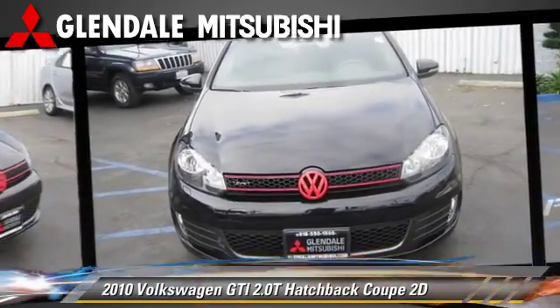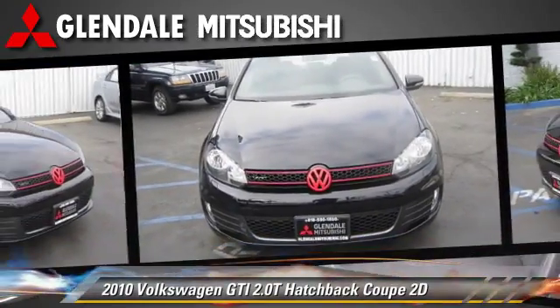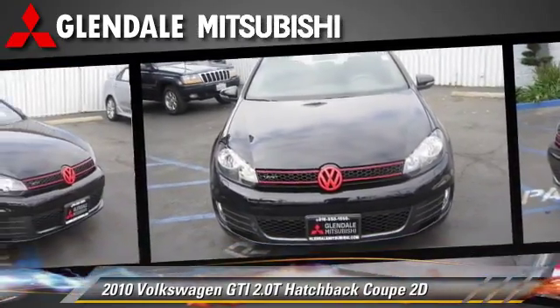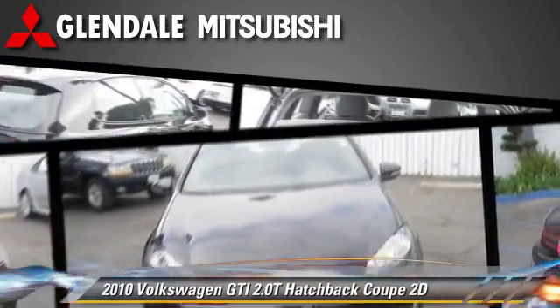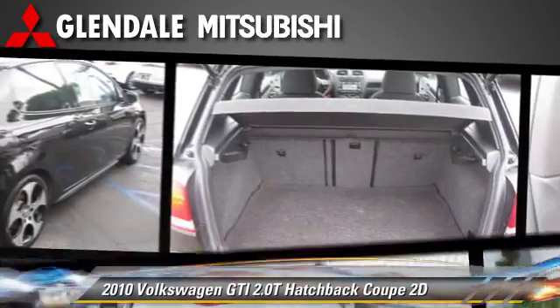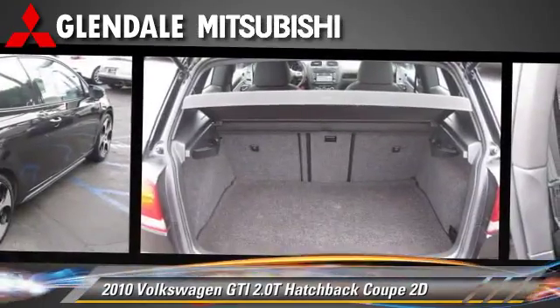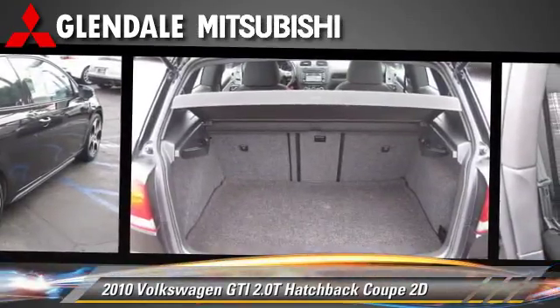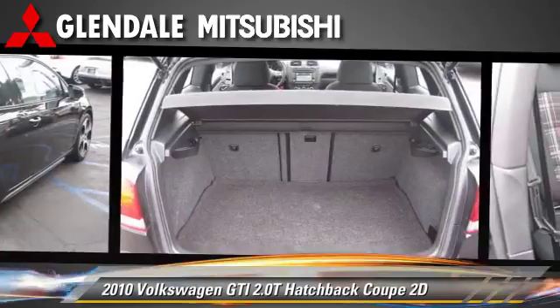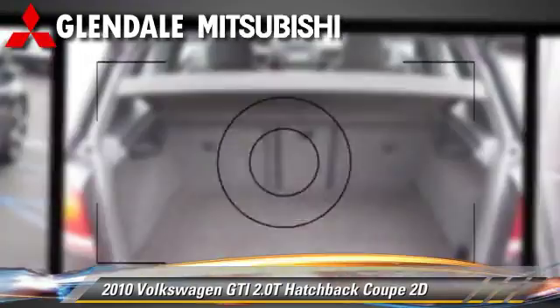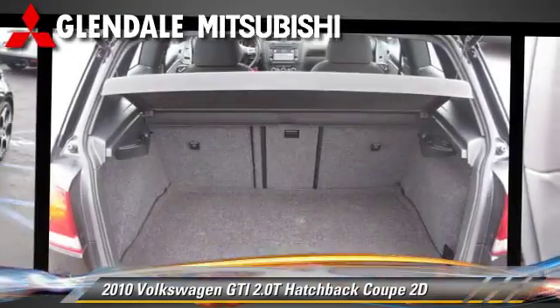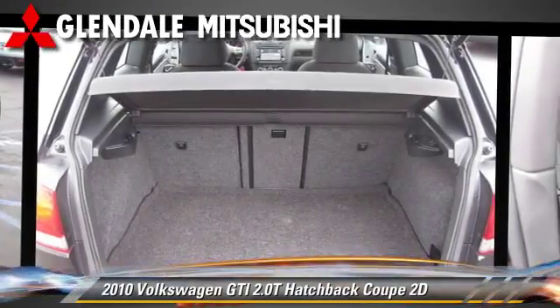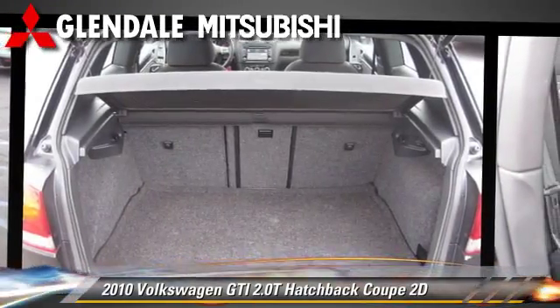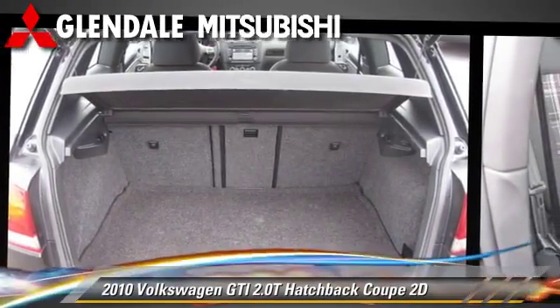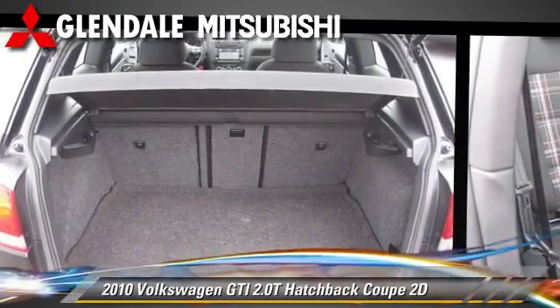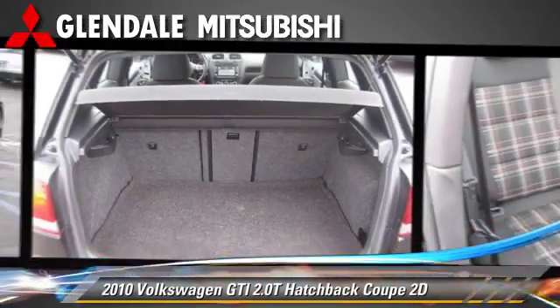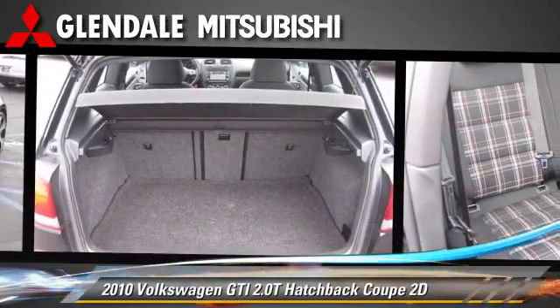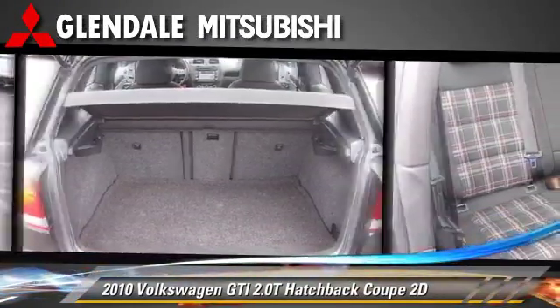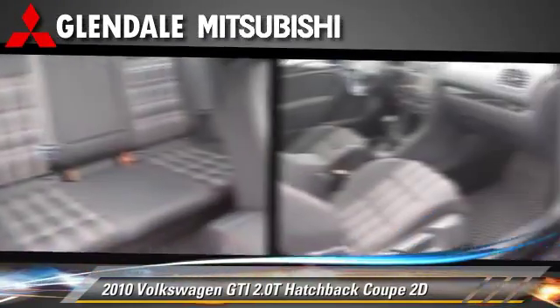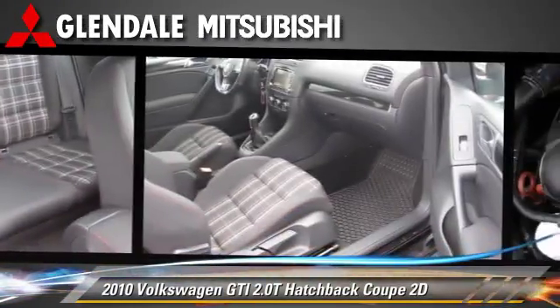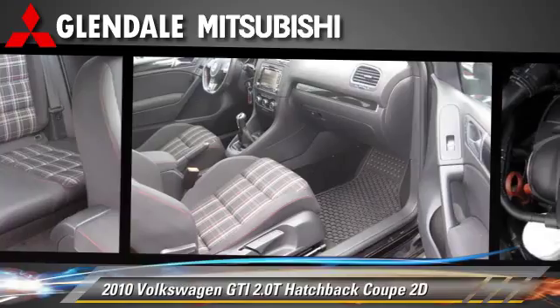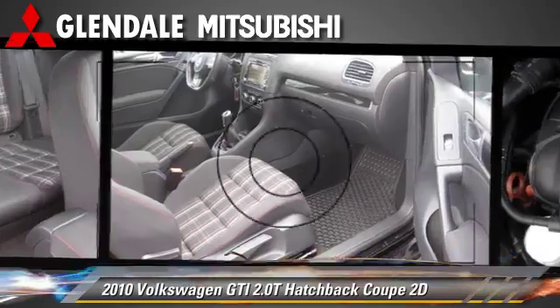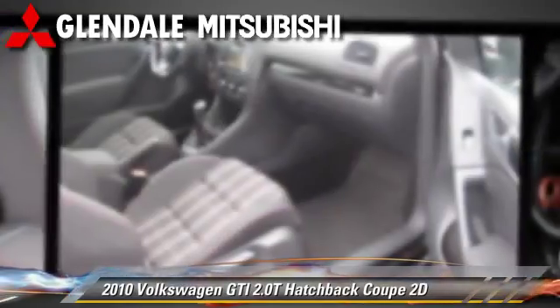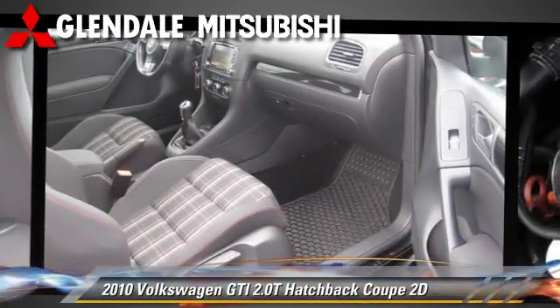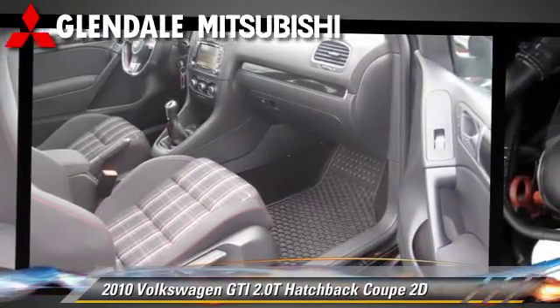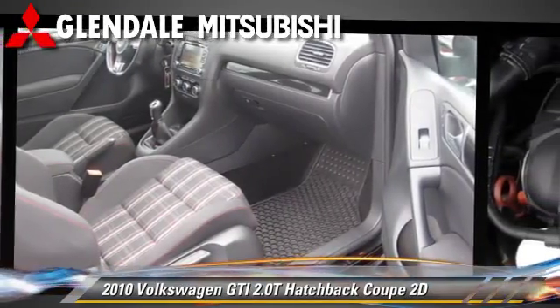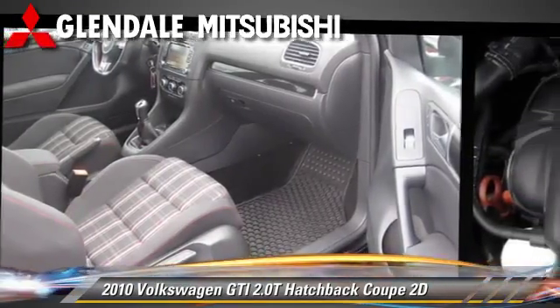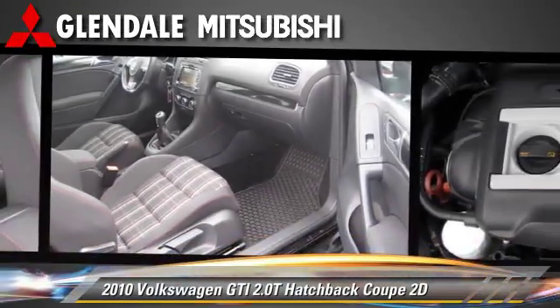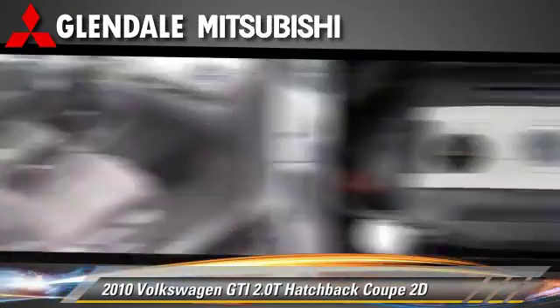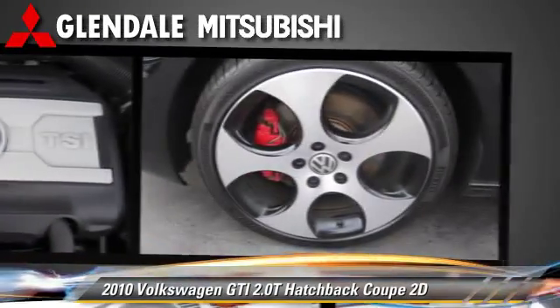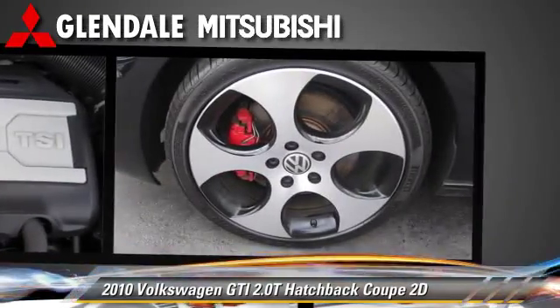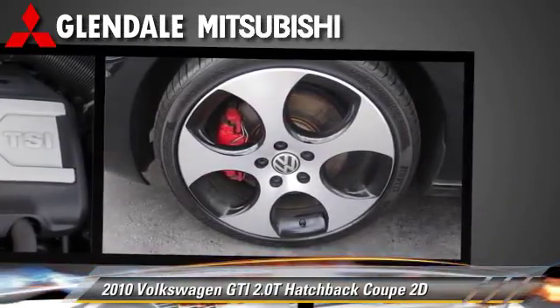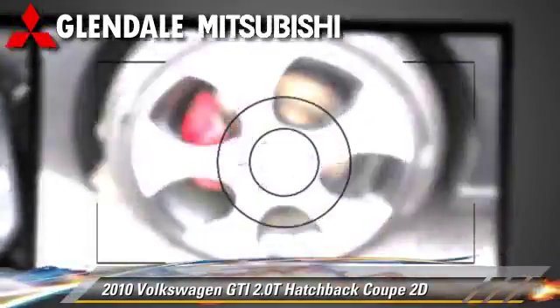Comfort and convenience features include multi-disc CD player, Bluetooth wireless, Sirius satellite radio, and heated seats. Give us a call to schedule your test drive today.